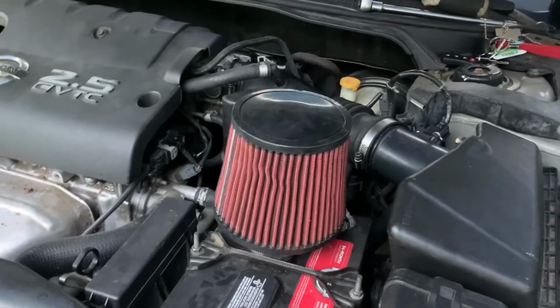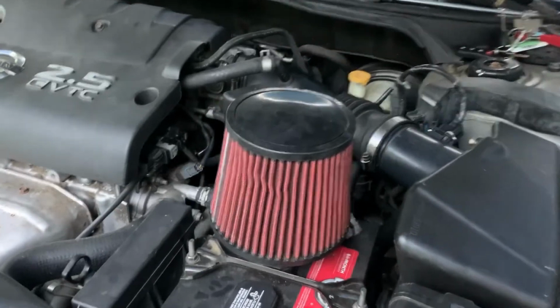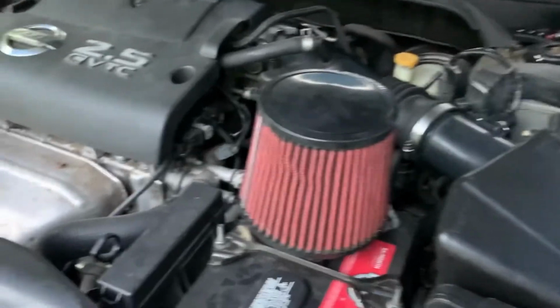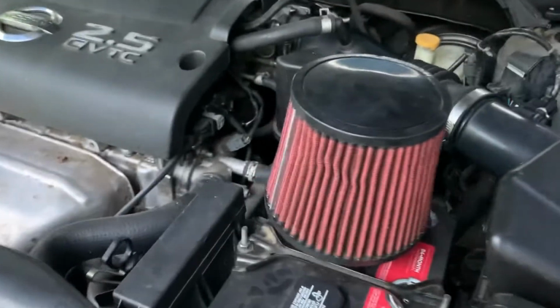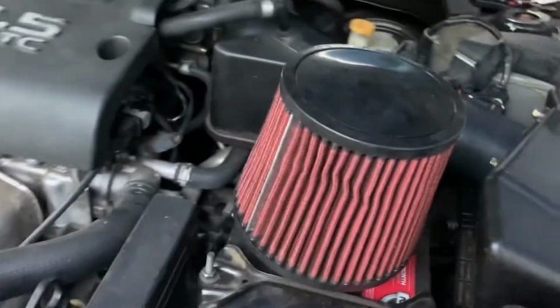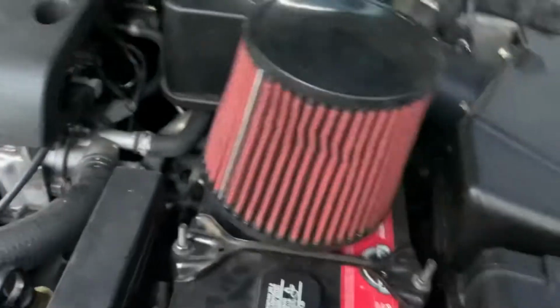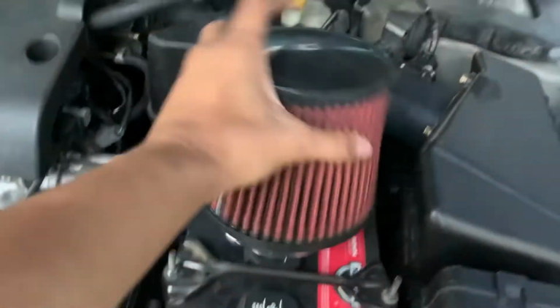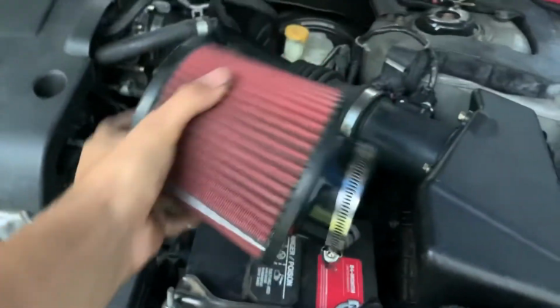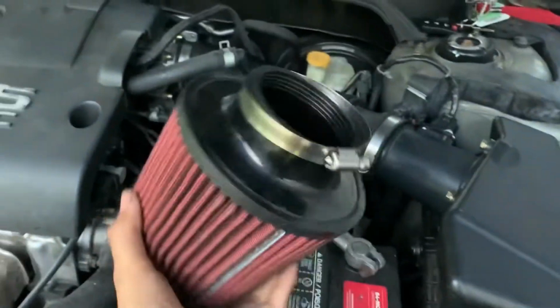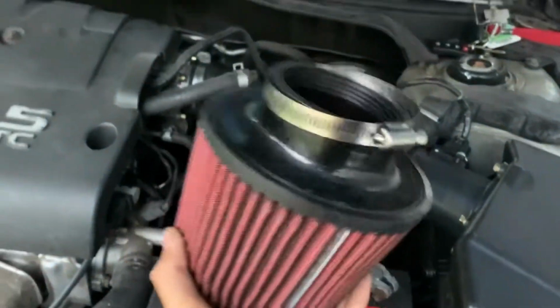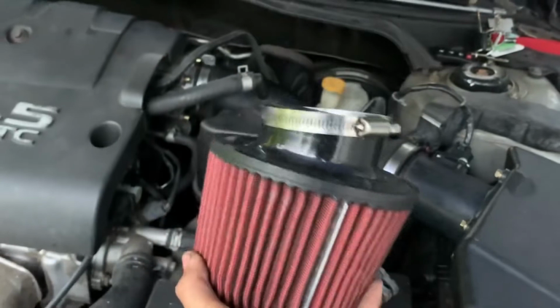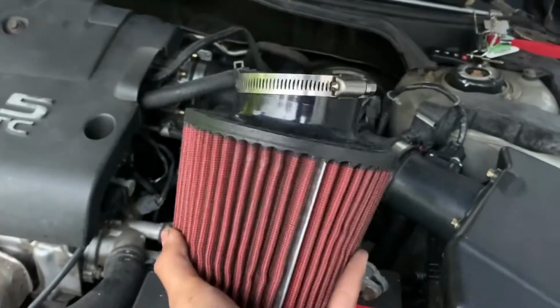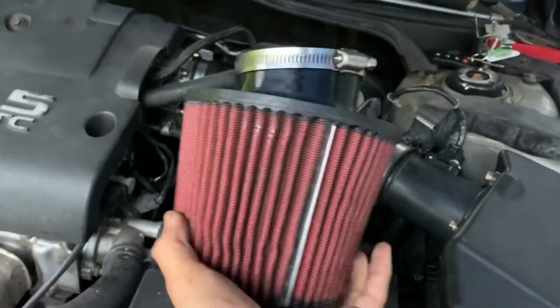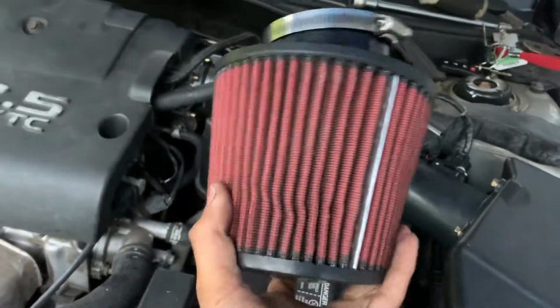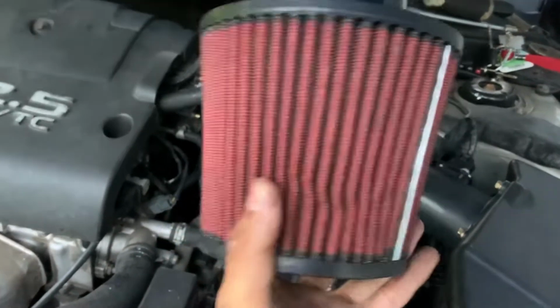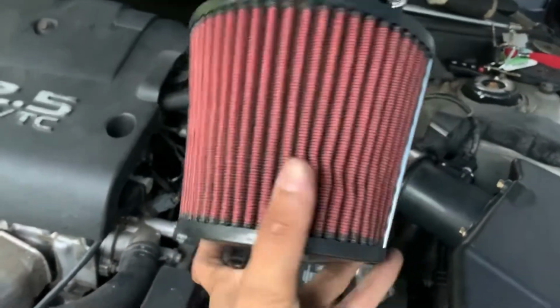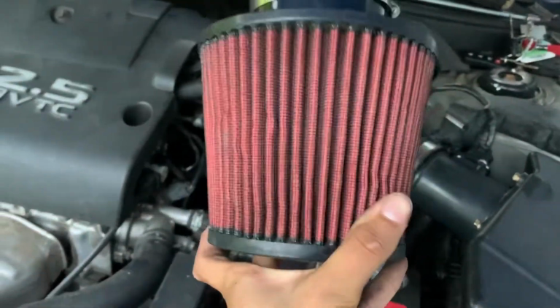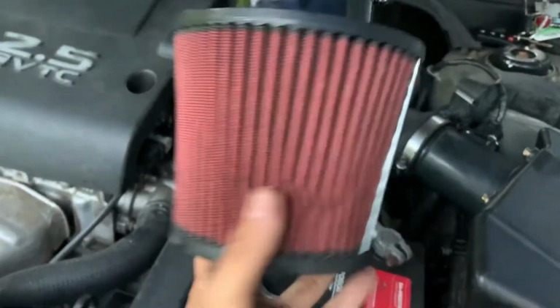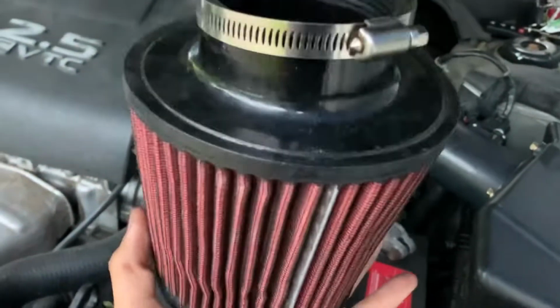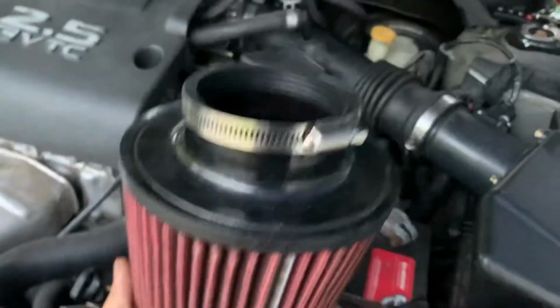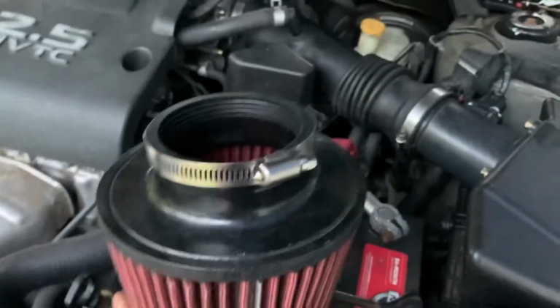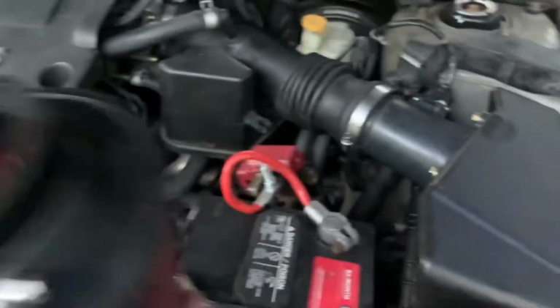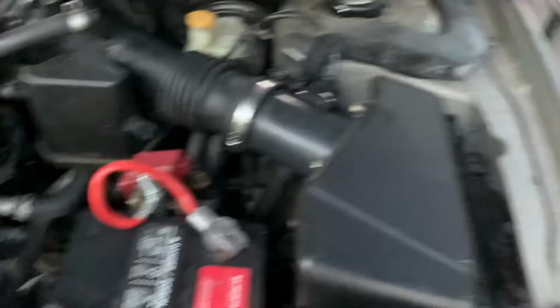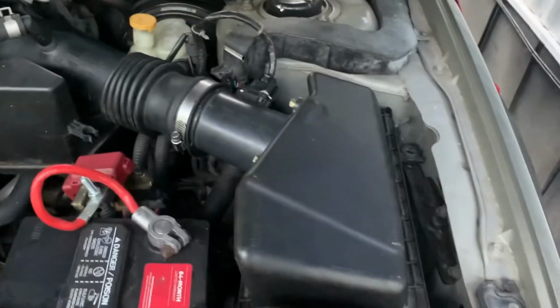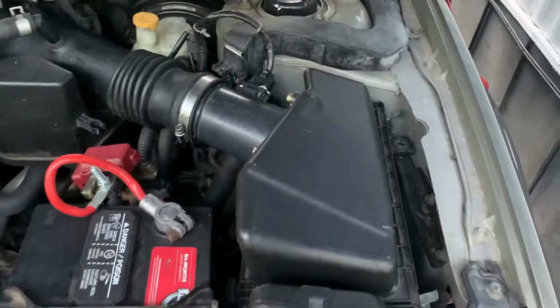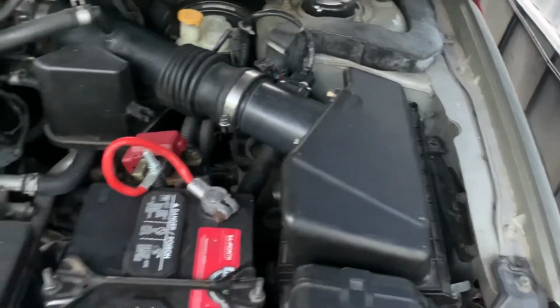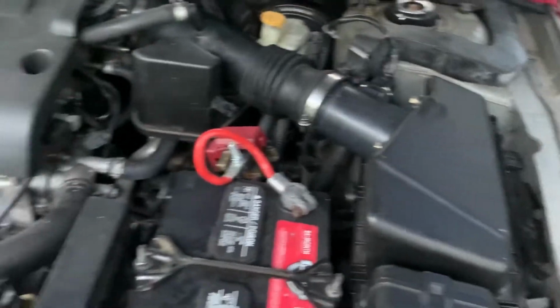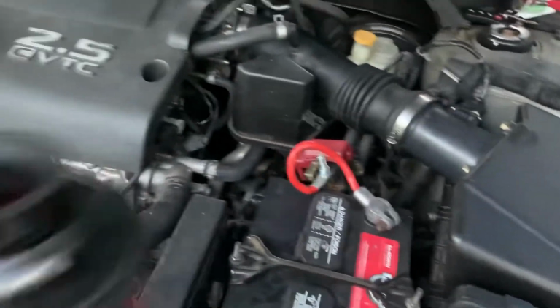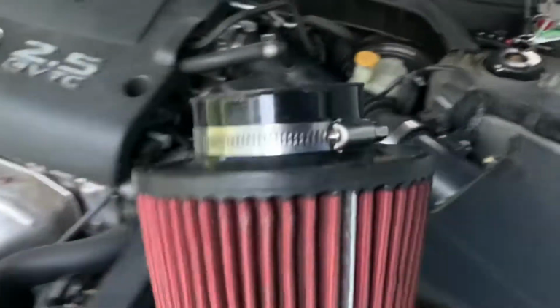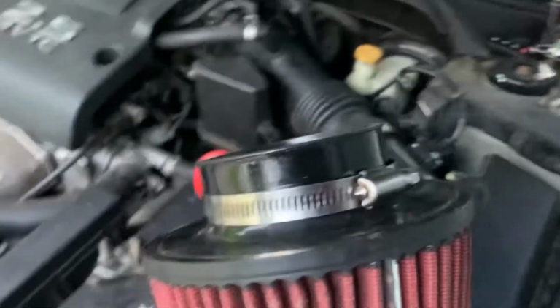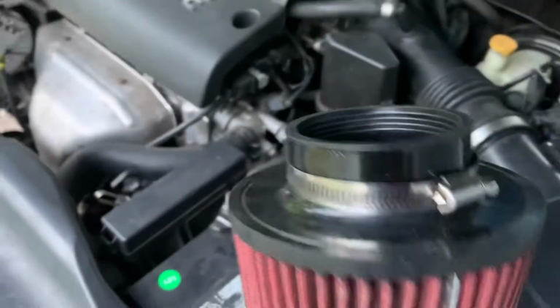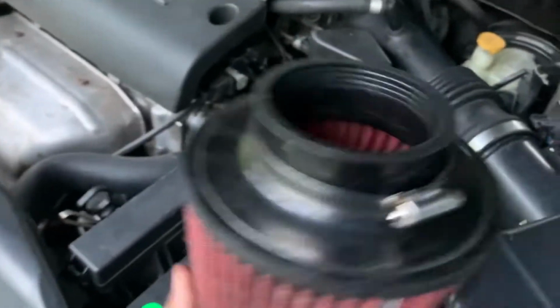As you can see here, we got a cold air intake filter — this is a red one from the Honda Odyssey. If you guys remember, I installed it as a short RAM, and today I'm gonna be installing it on this 2004 Nissan Altima. We're gonna be installing a short RAM intake.